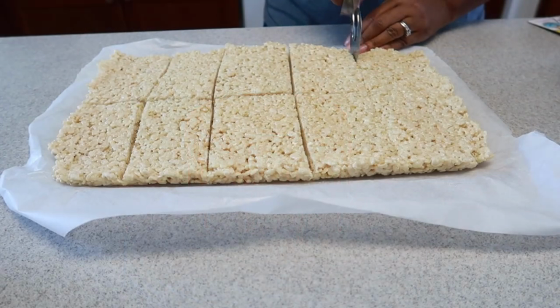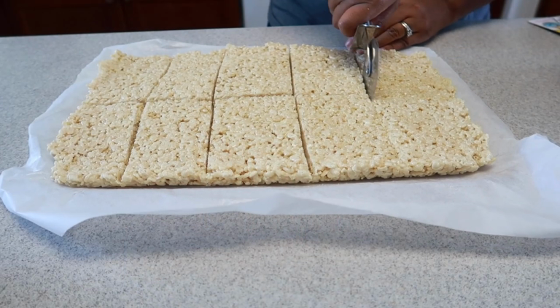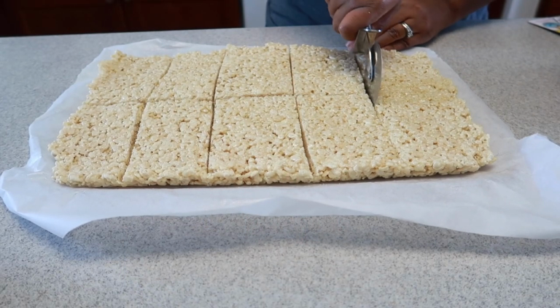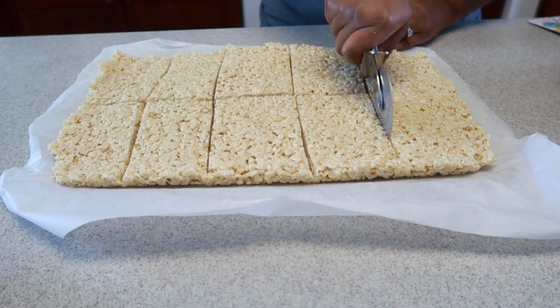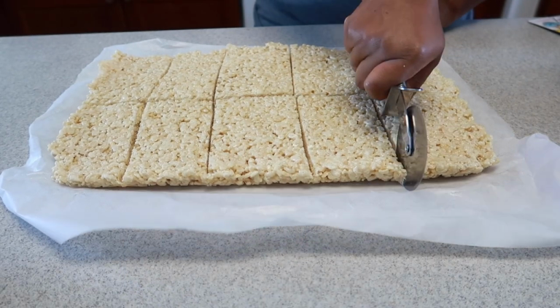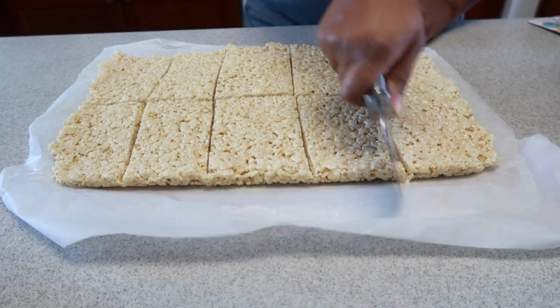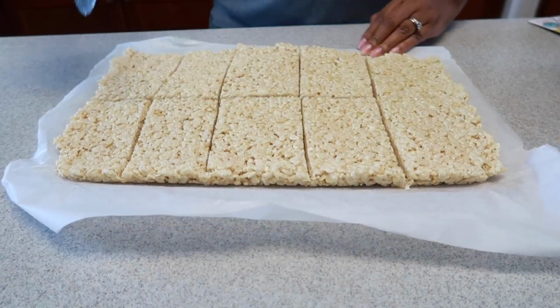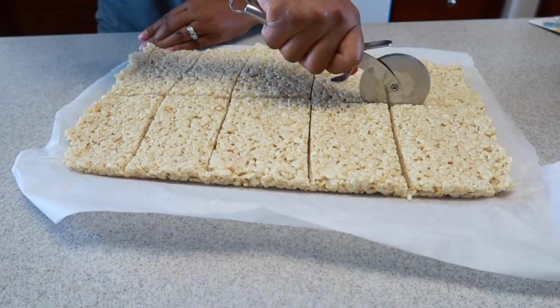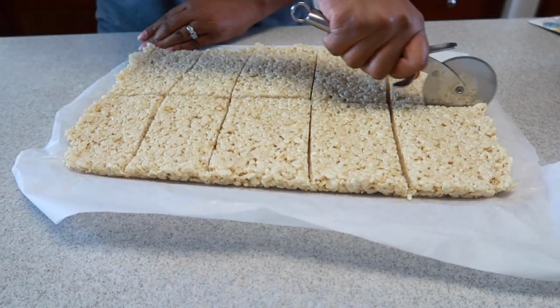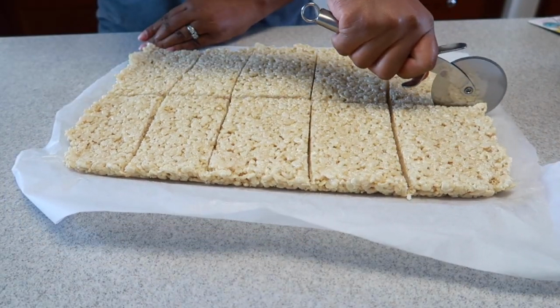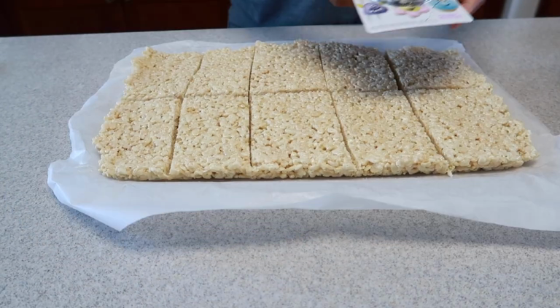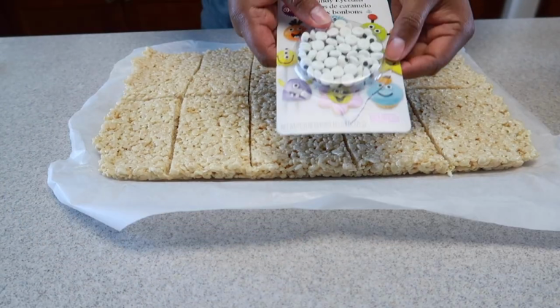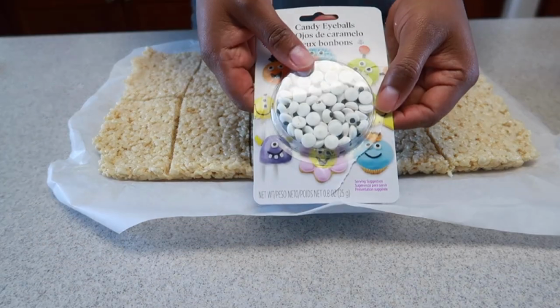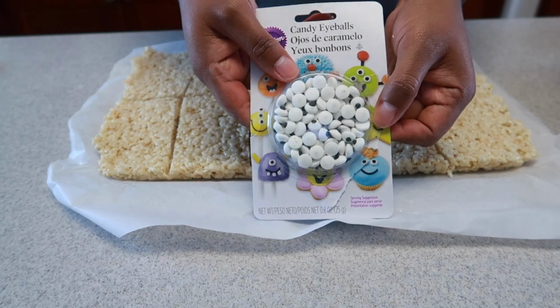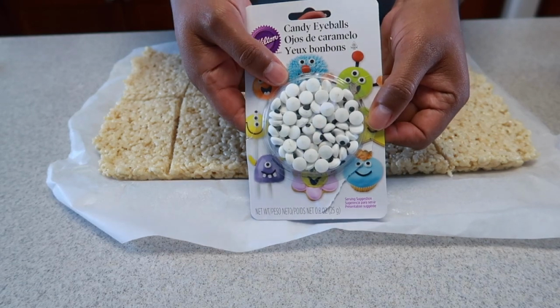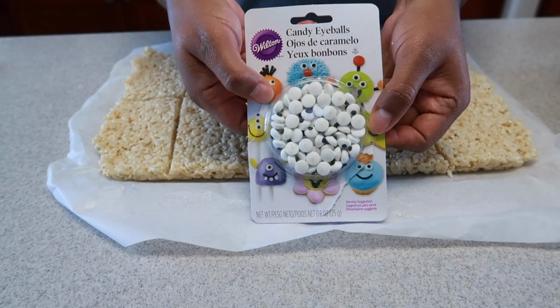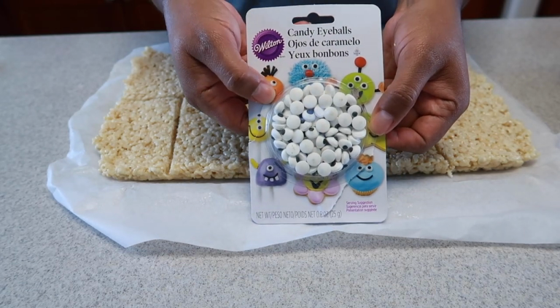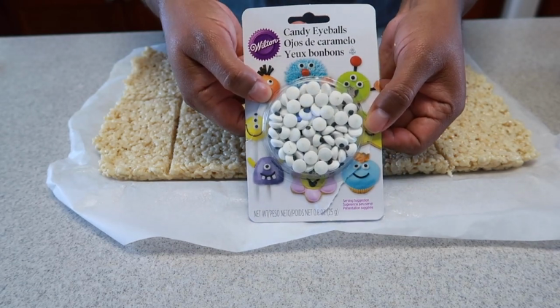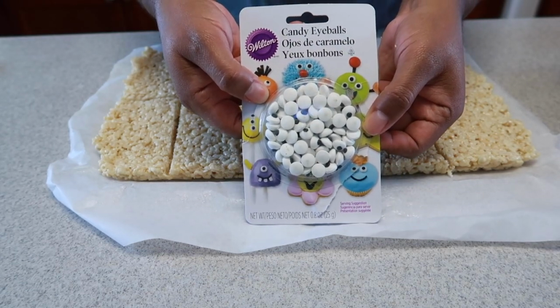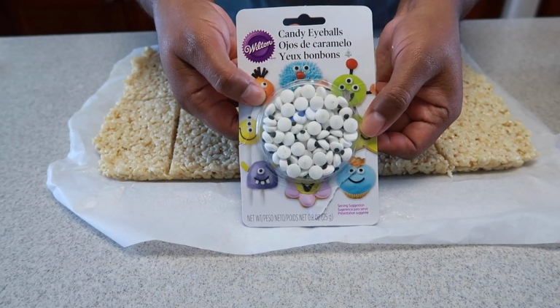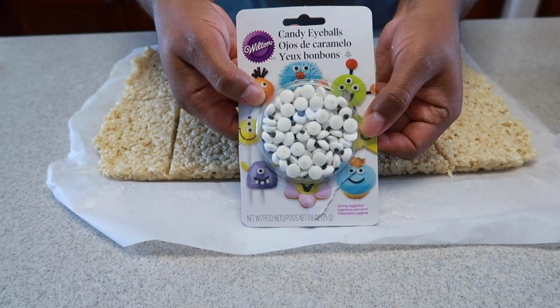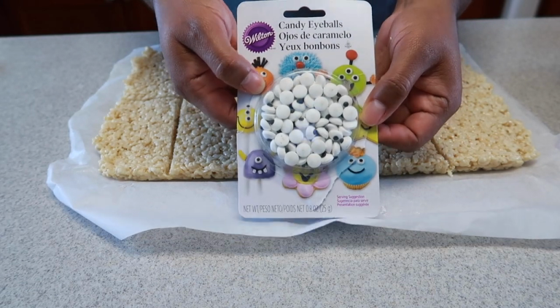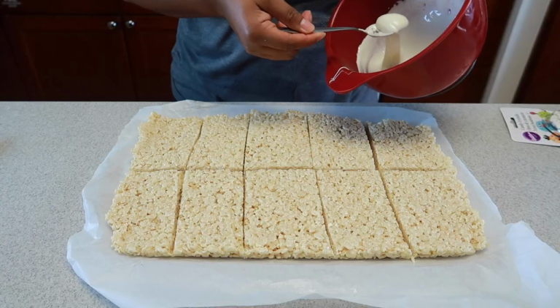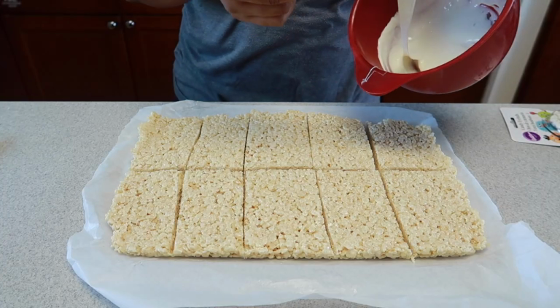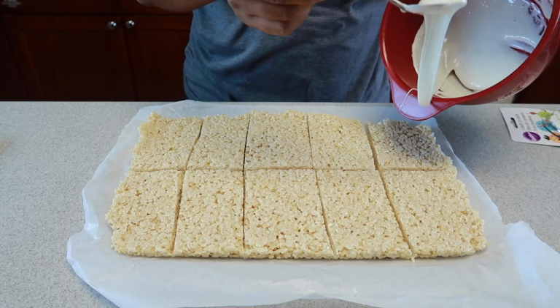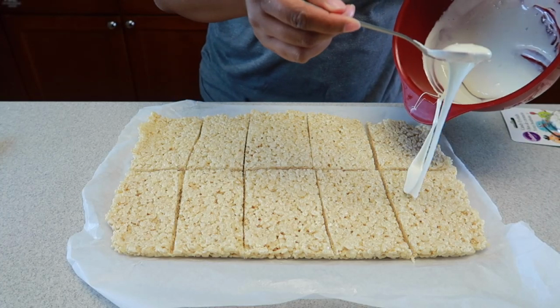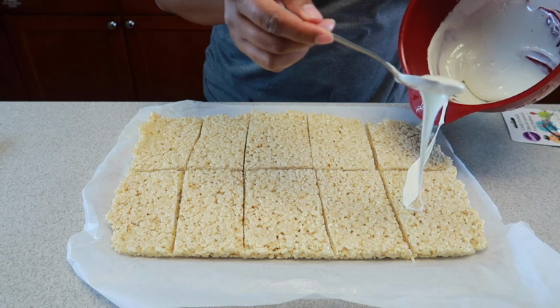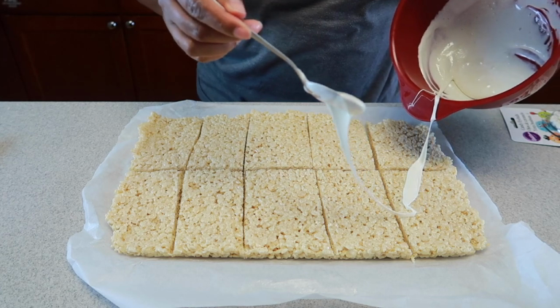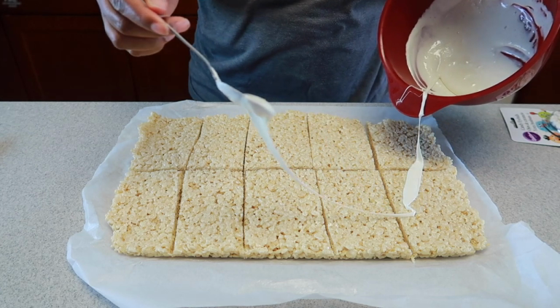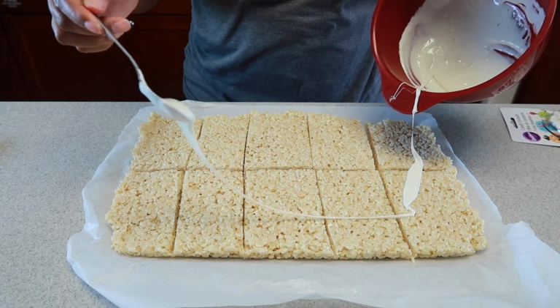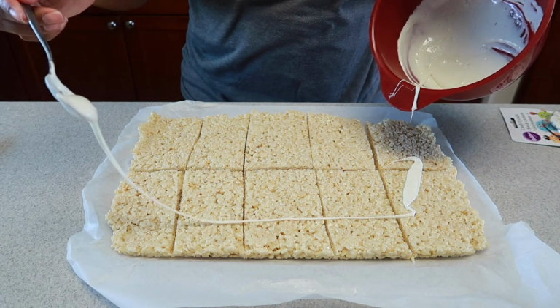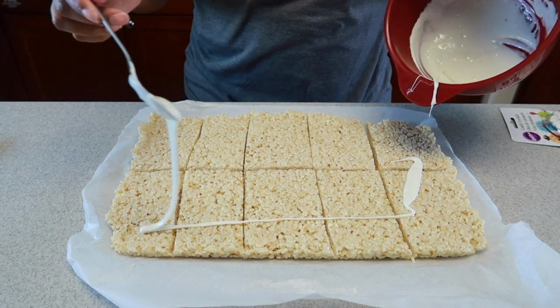My kids also love Rice Krispie treats, so I cut them into long squares and drizzled them with melted marshmallows. I then added candy eyes to give it a mummy look, and this would definitely be great for parties.